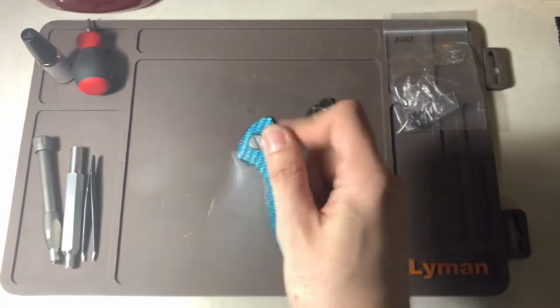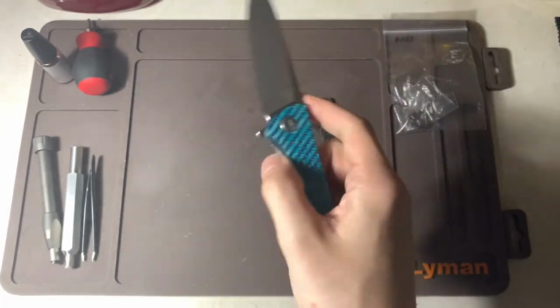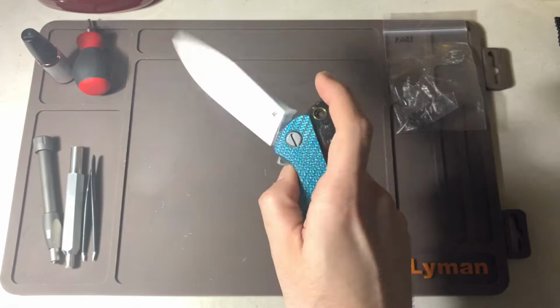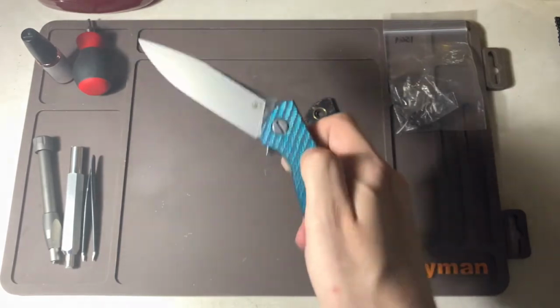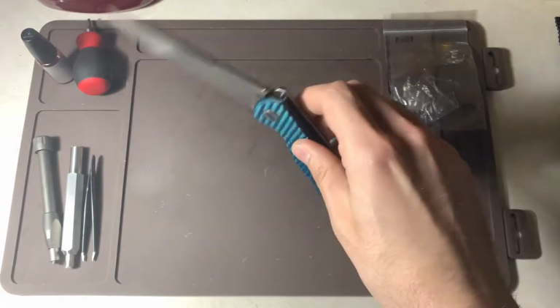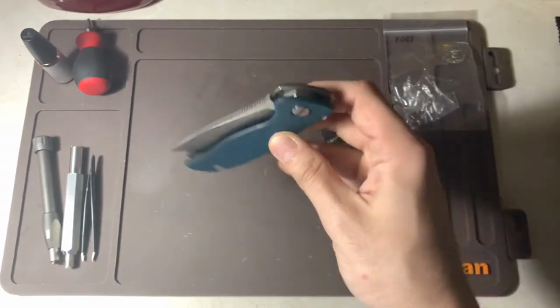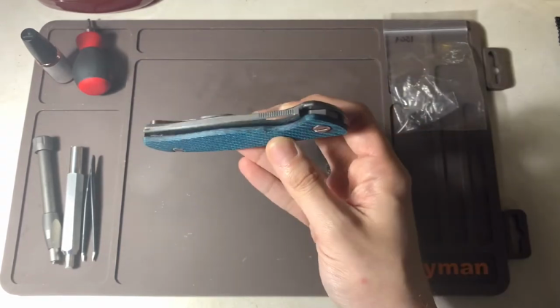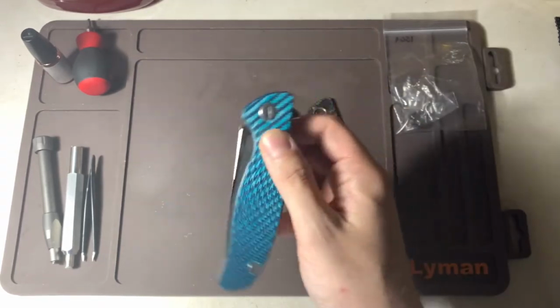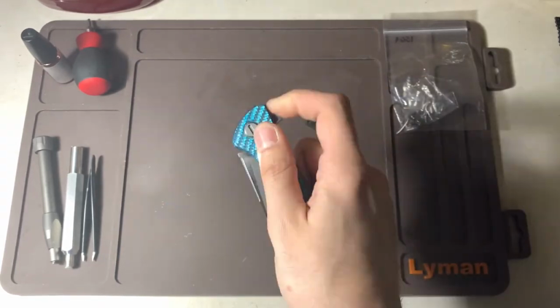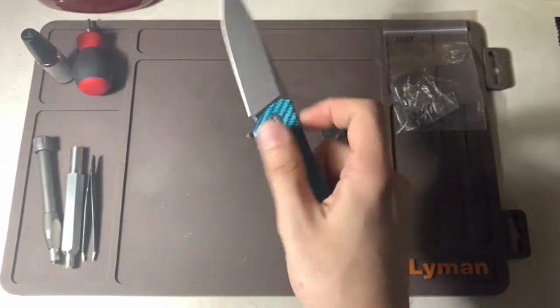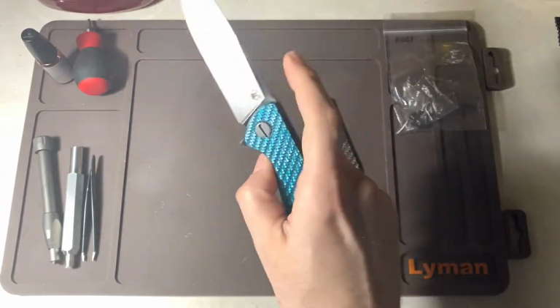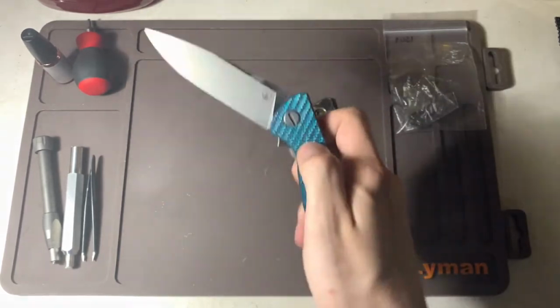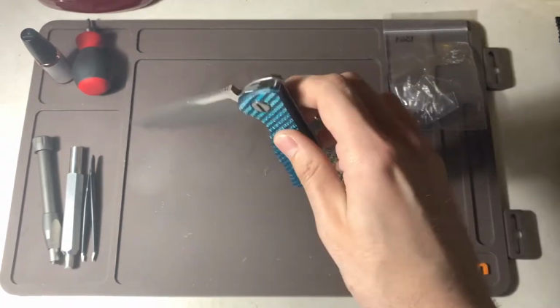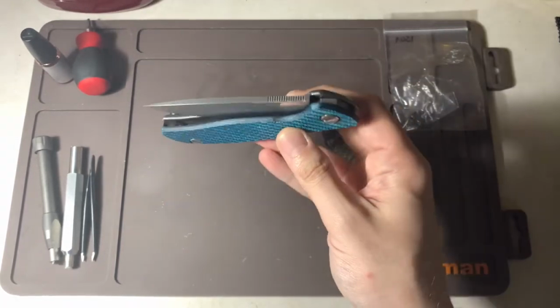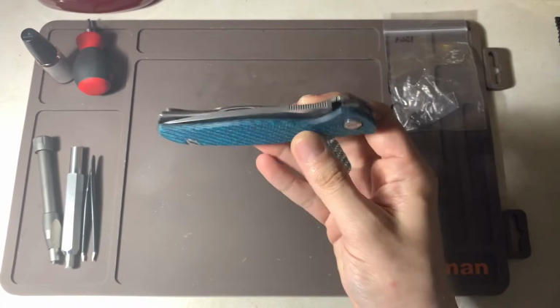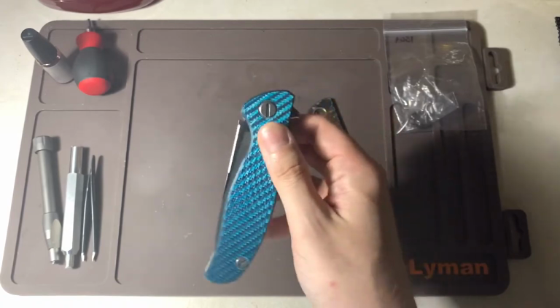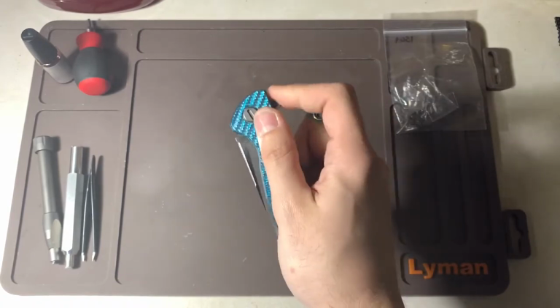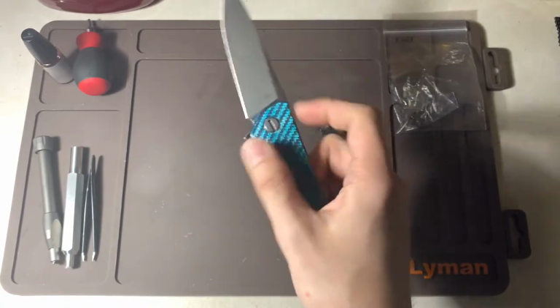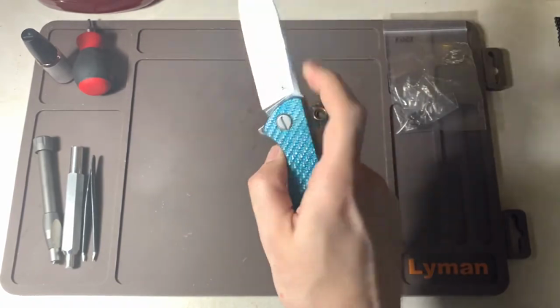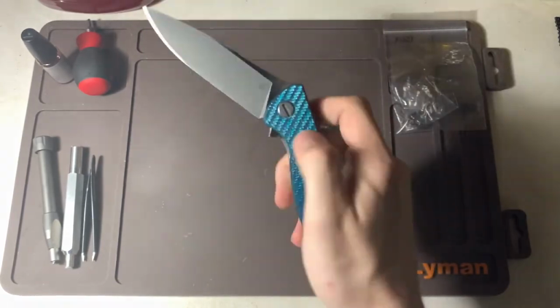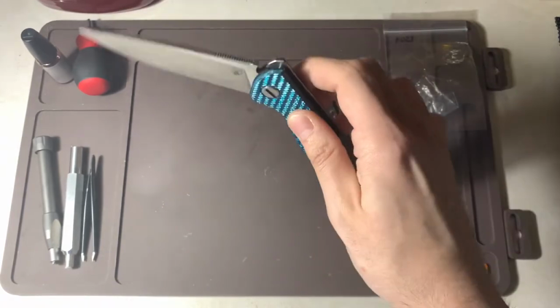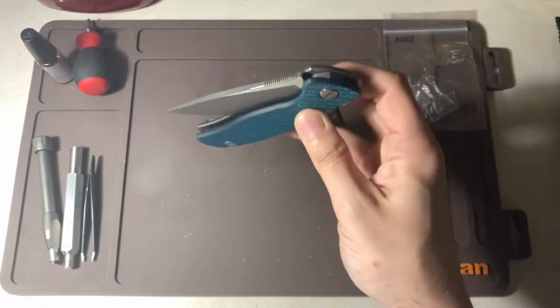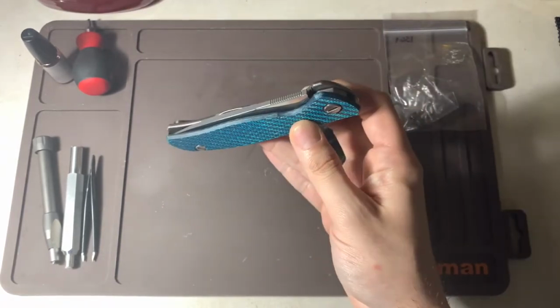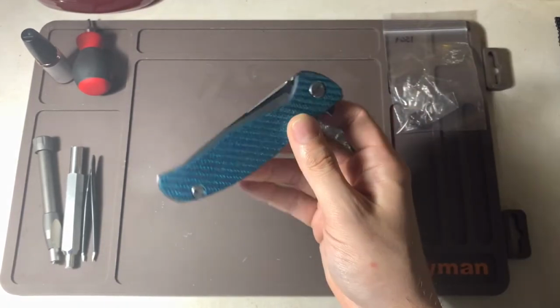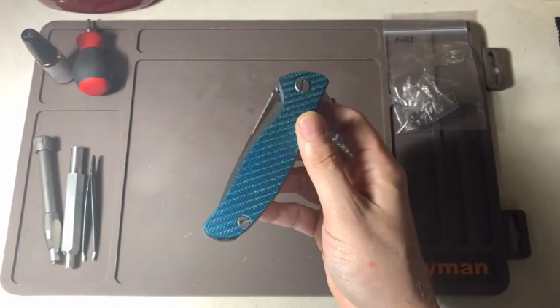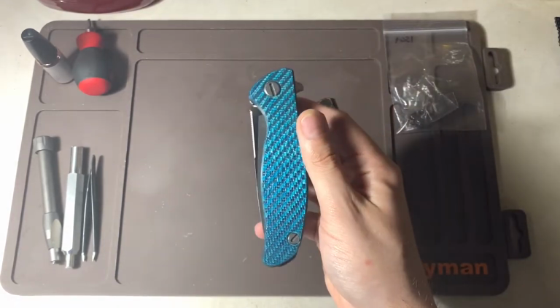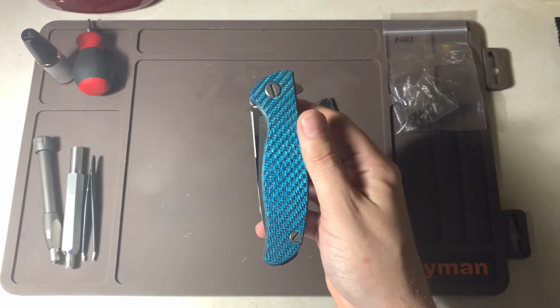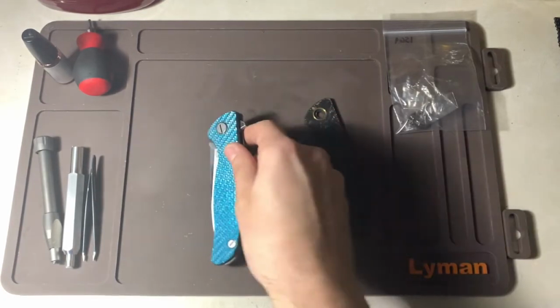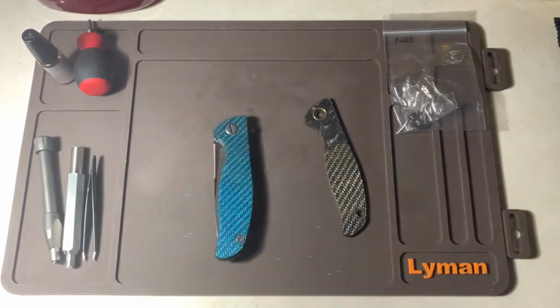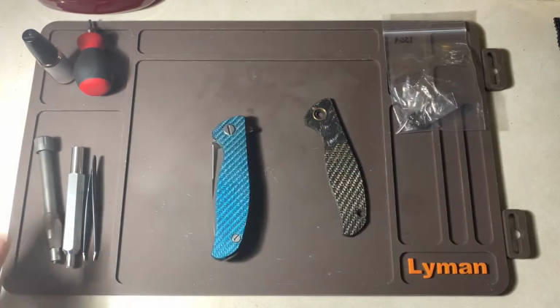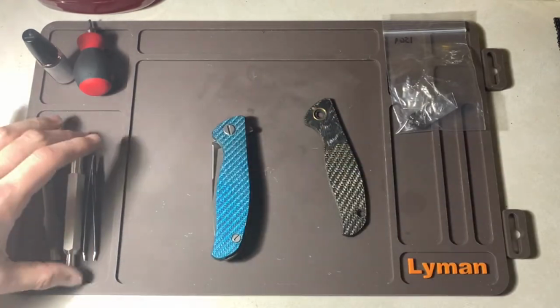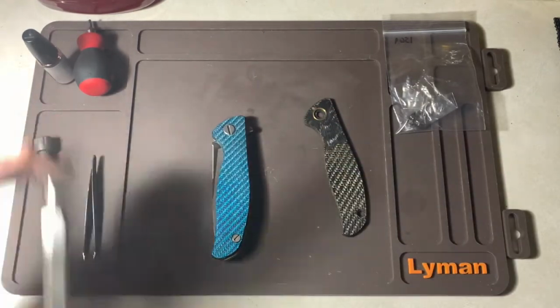I put a little too much lube in there so it kind of hangs up at the end, but for the most part MRBS give it that real fast and quick drop. So we're going to do a little transplant here.